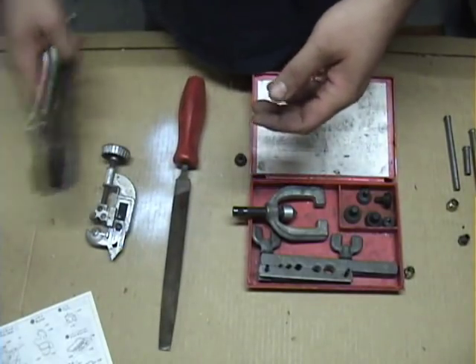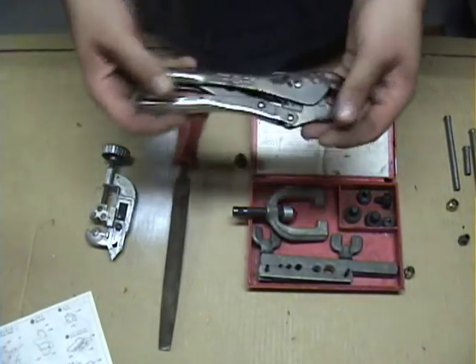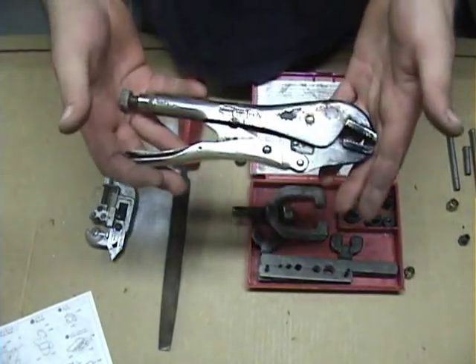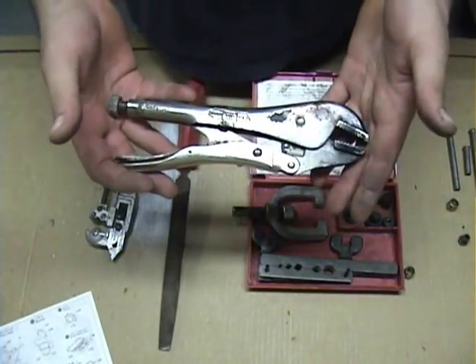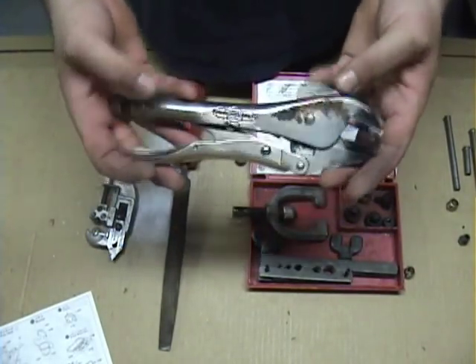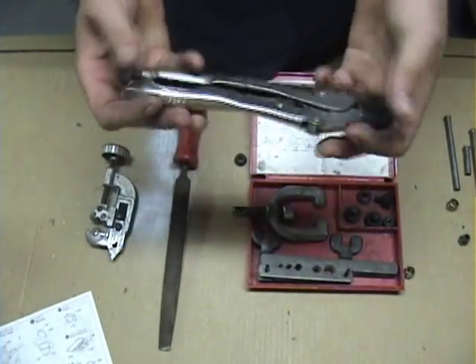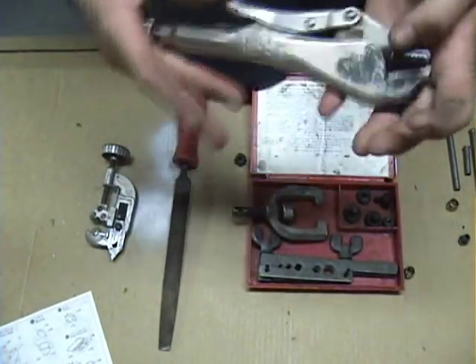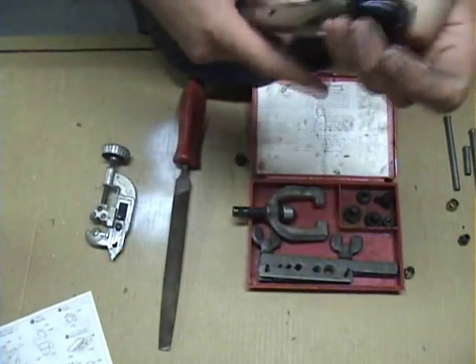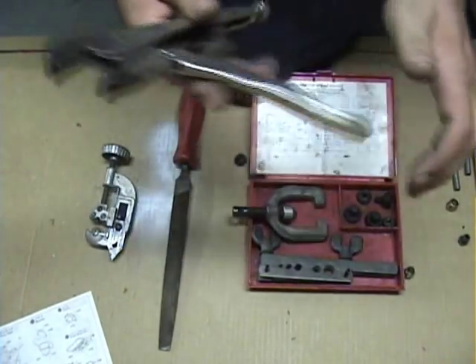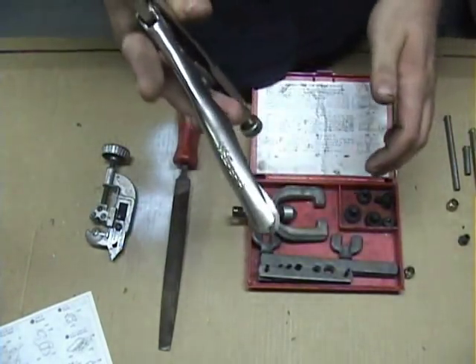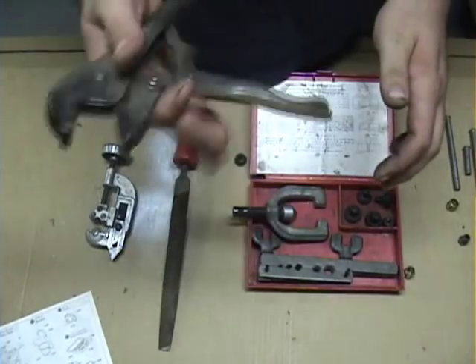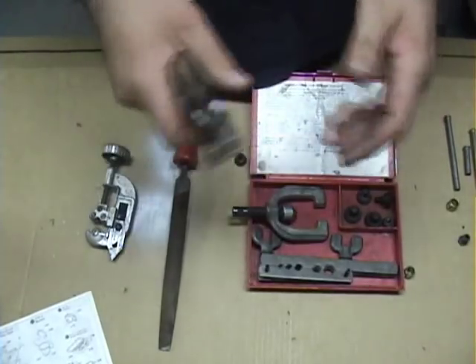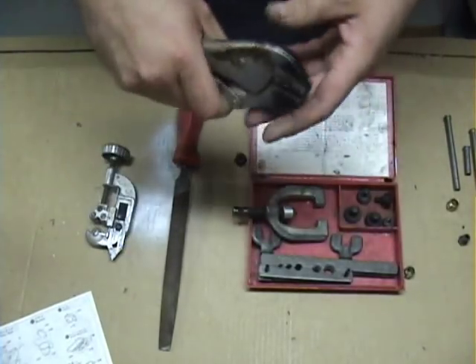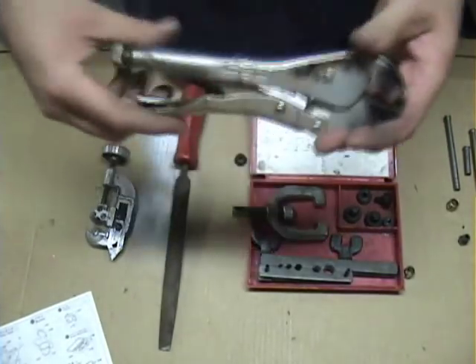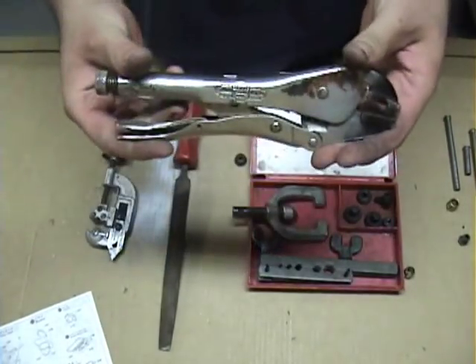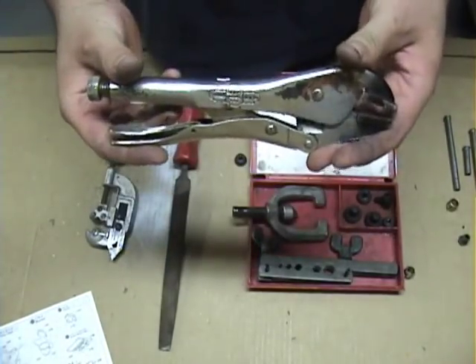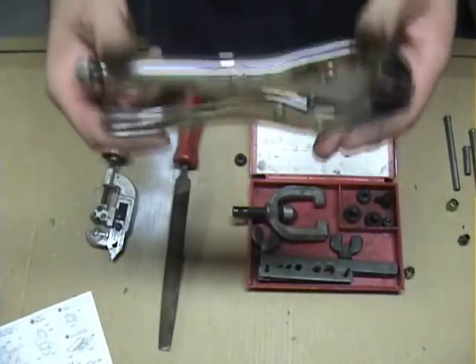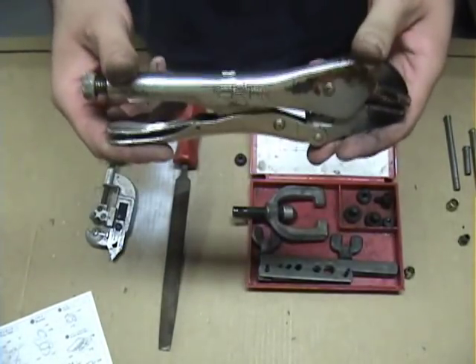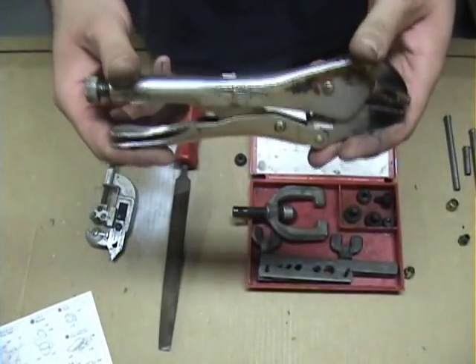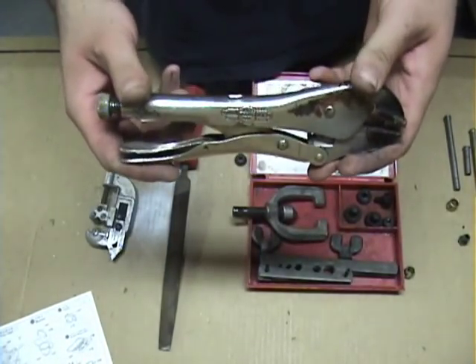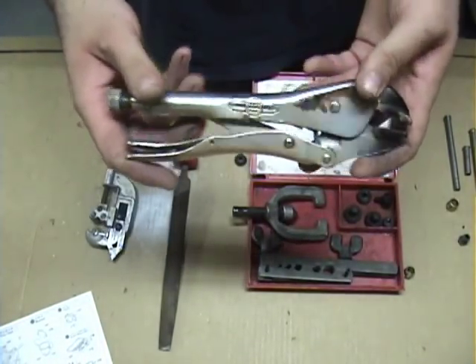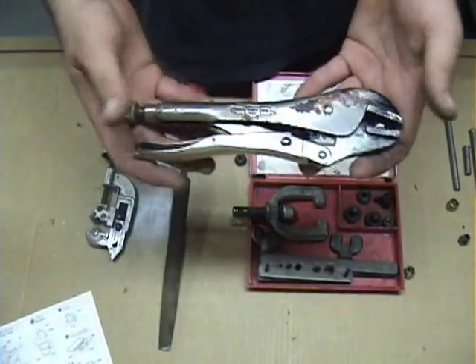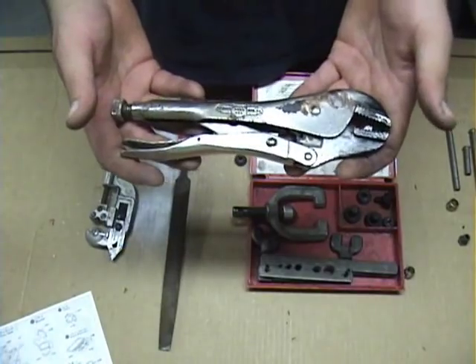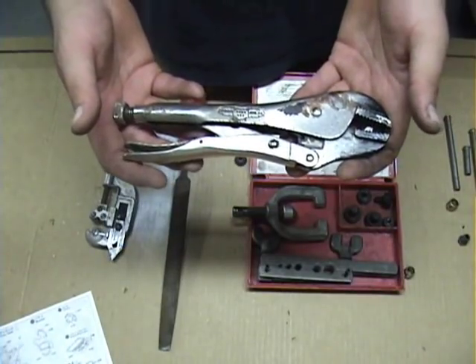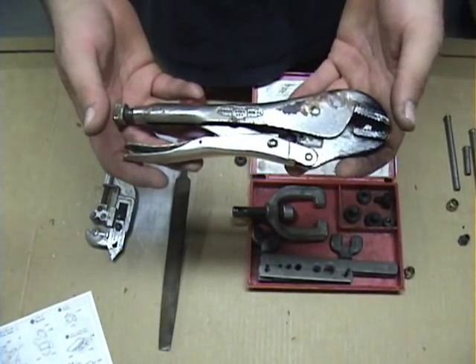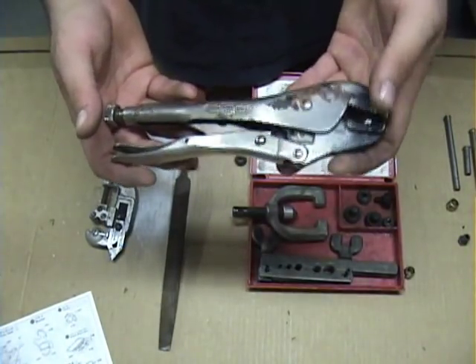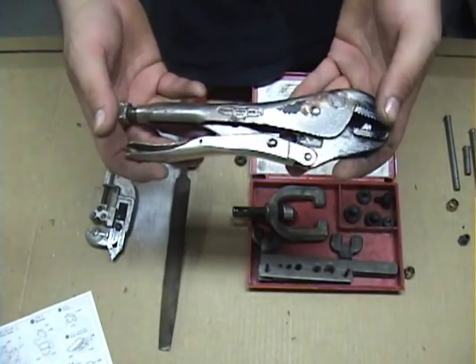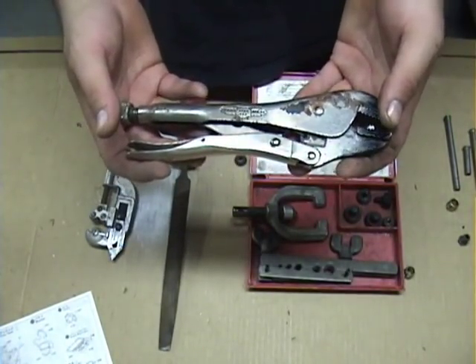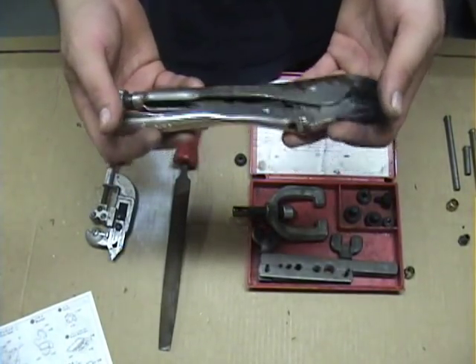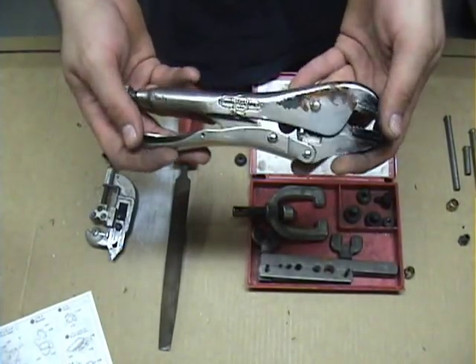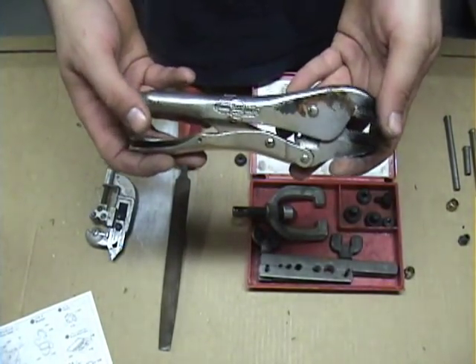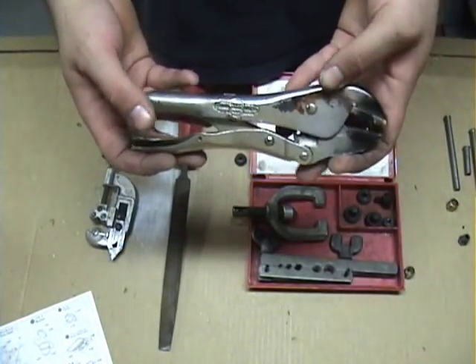Optionally, a good pair of vice grips — and these are genuine American-made vice grips. You want to try to buy American as much as you can. I'm not trying to make a political rant, but you're going to get a better tool.